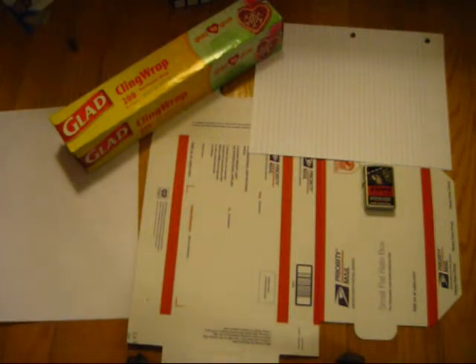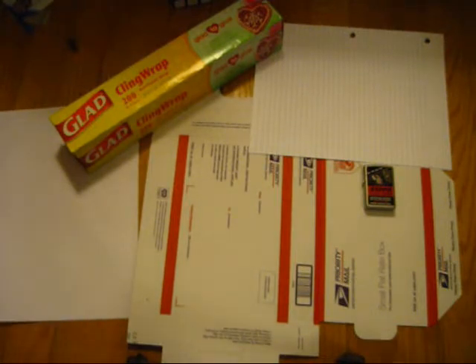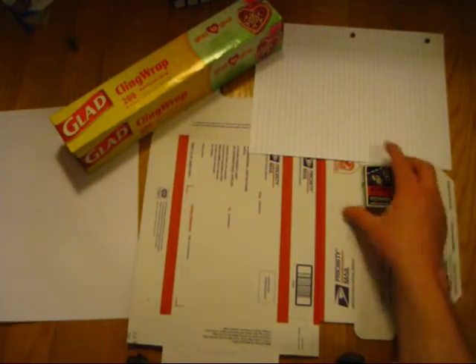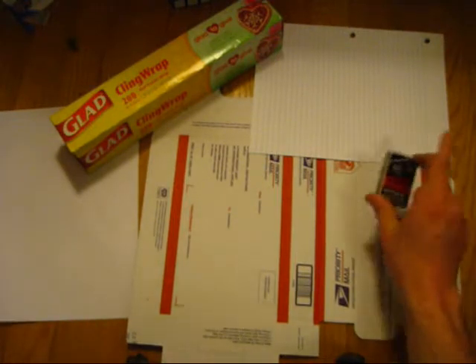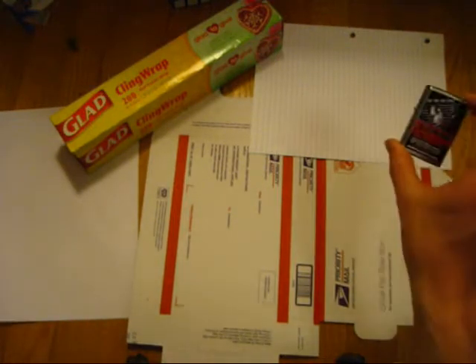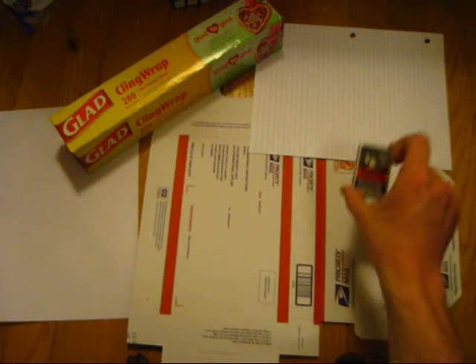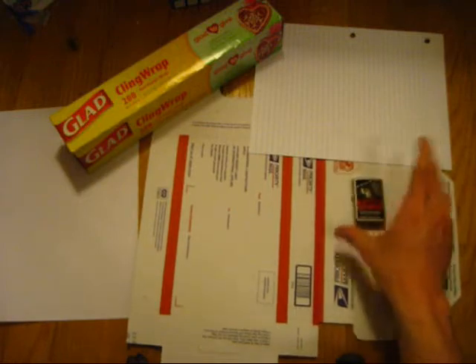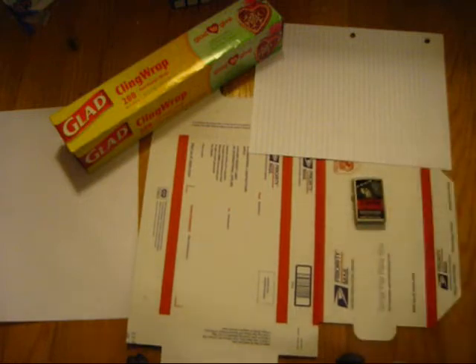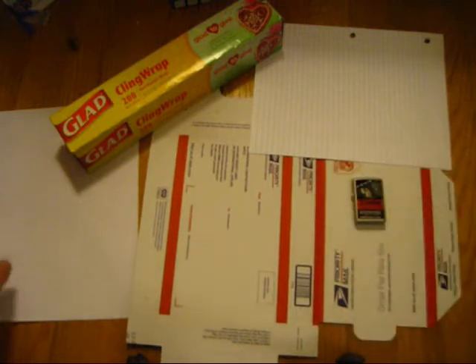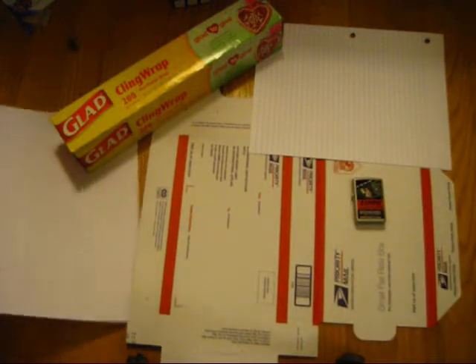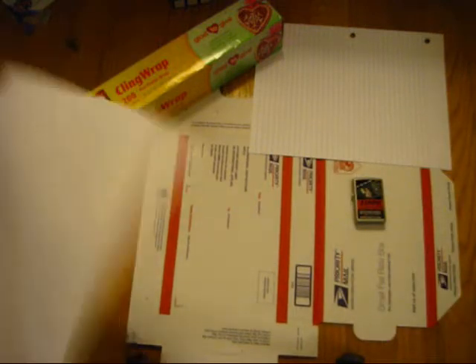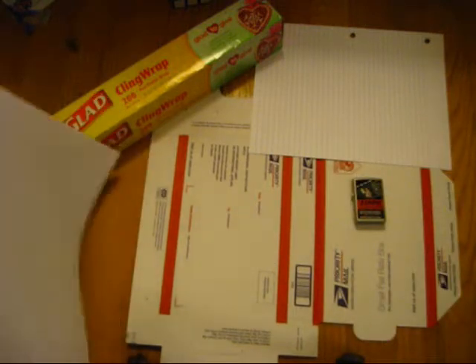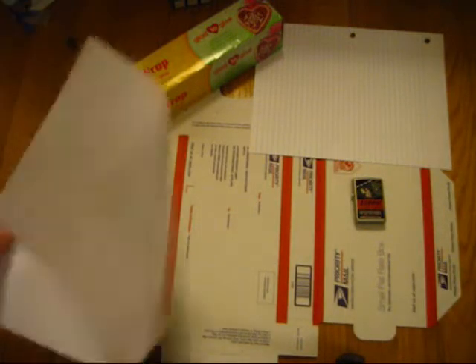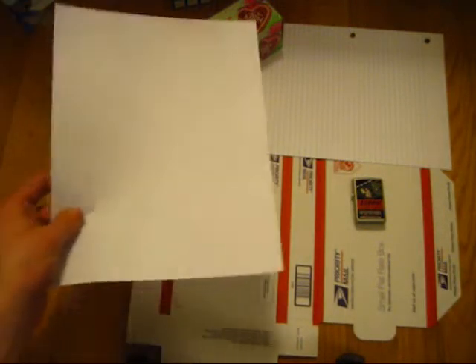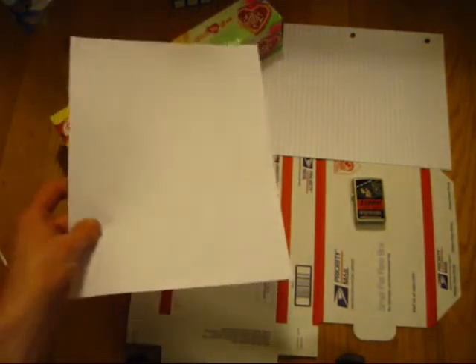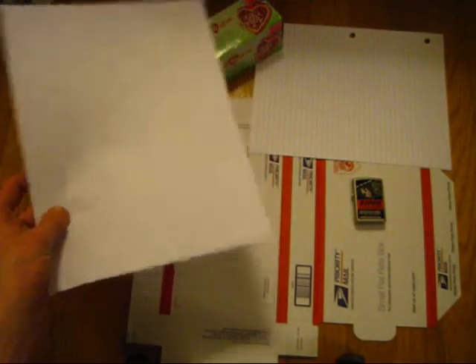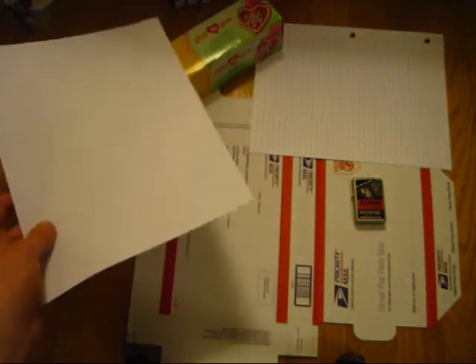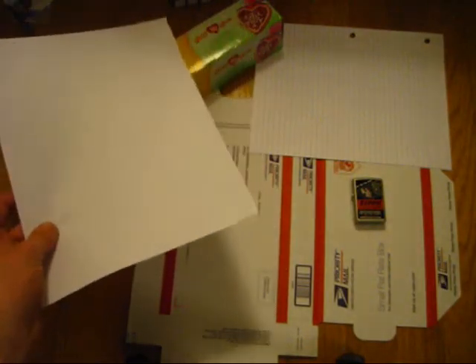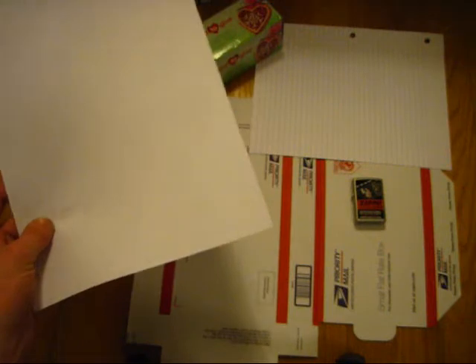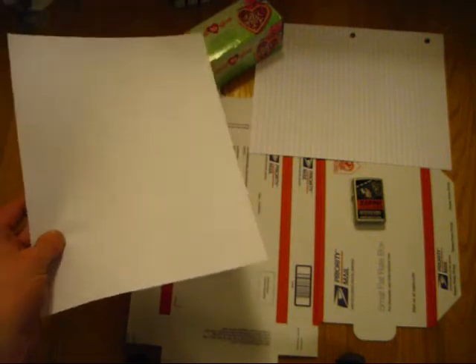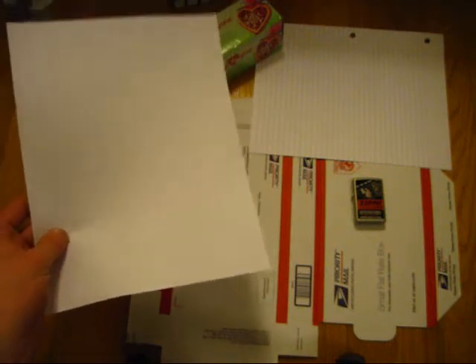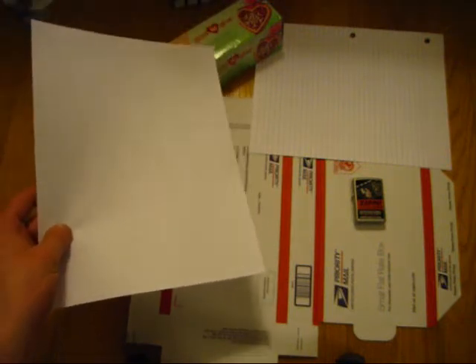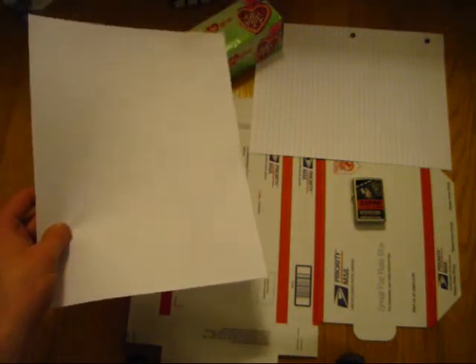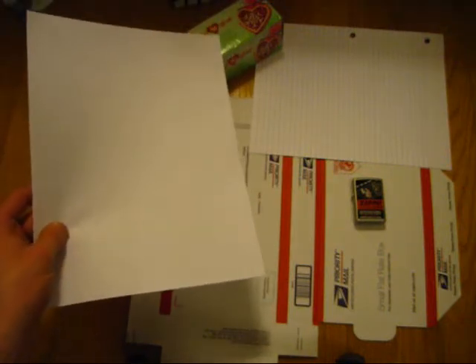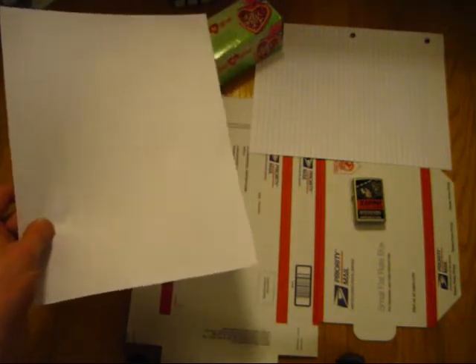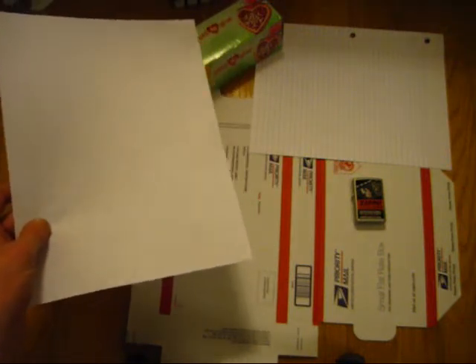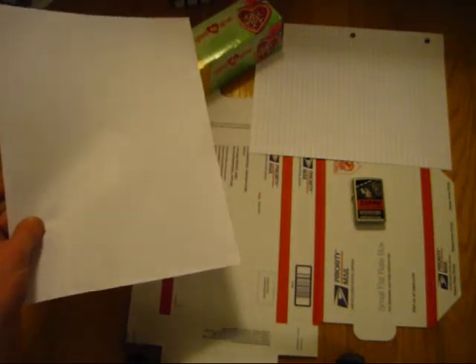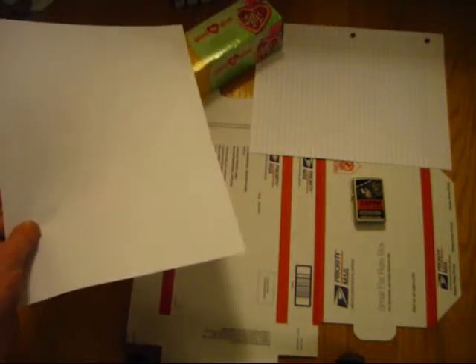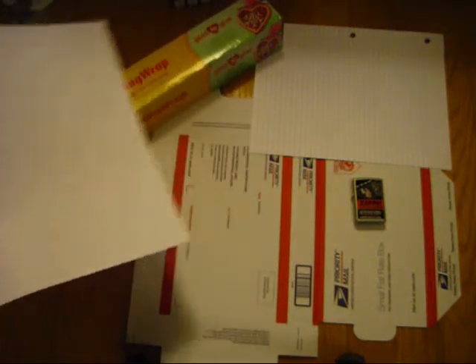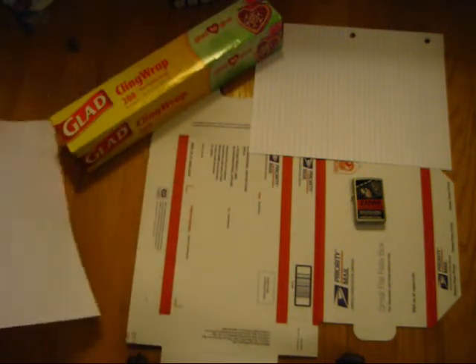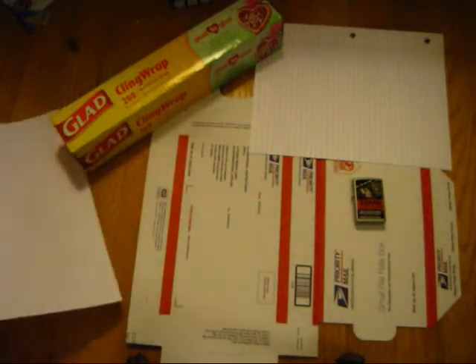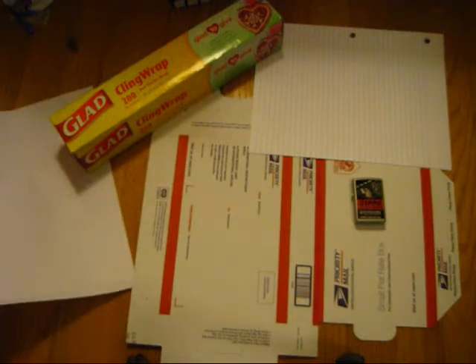You are going to need a Zippo, obviously. You might want a piece of paper to write them a letter explaining what's wrong with it — because they might not instantly know what's wrong with it. So I'm going to make sure I tell them.